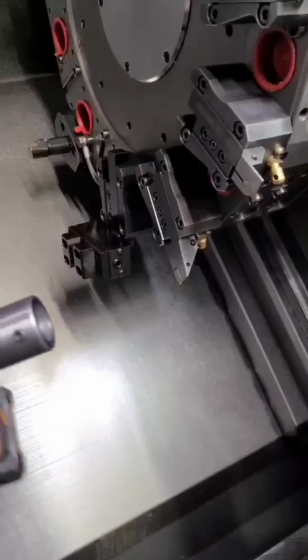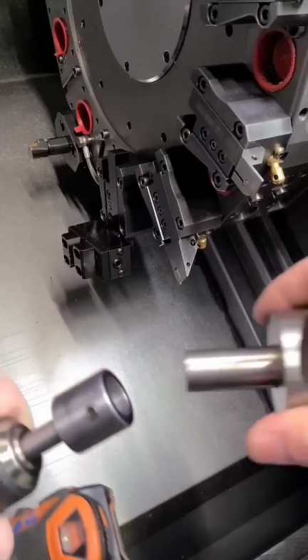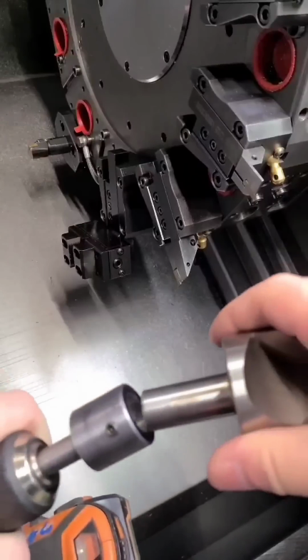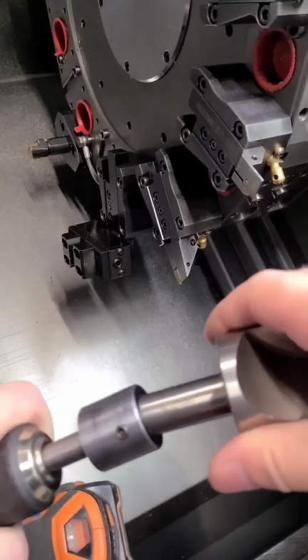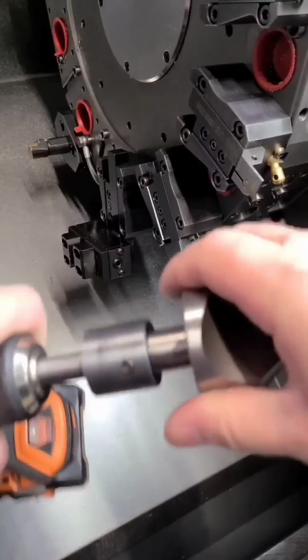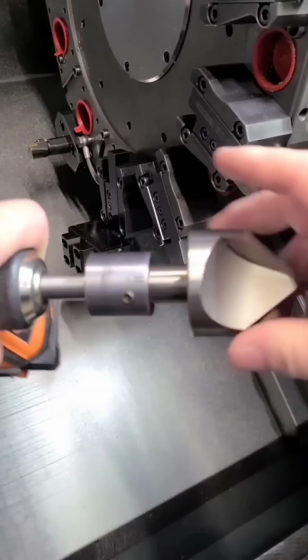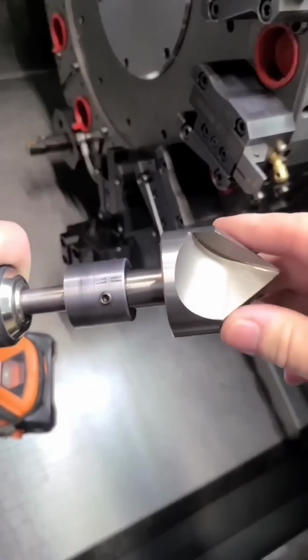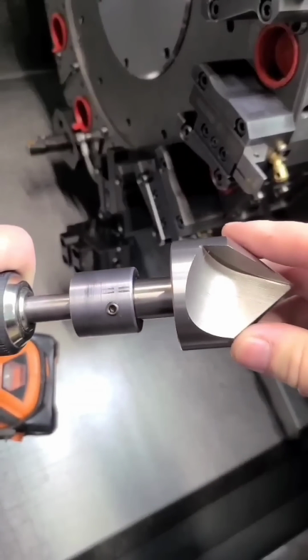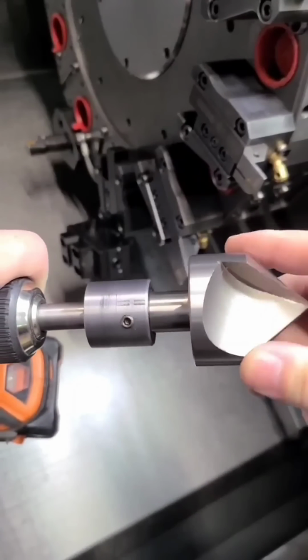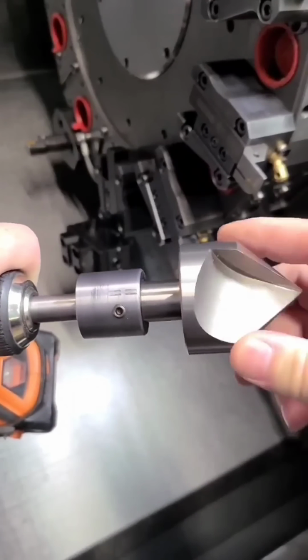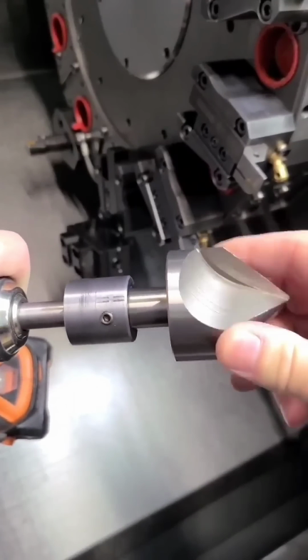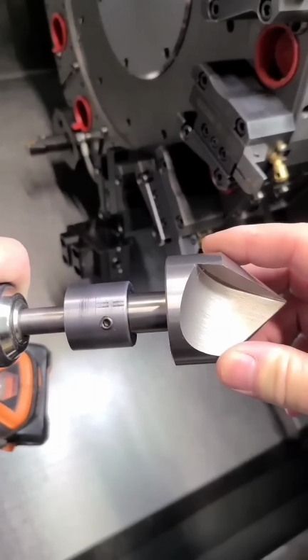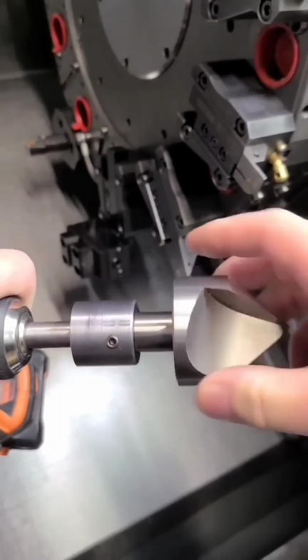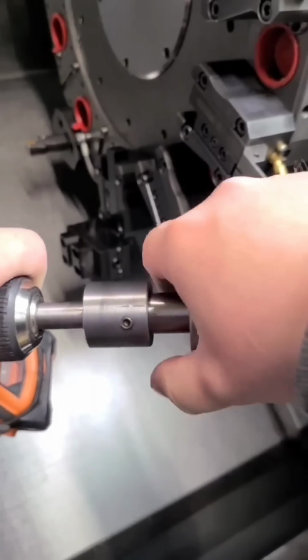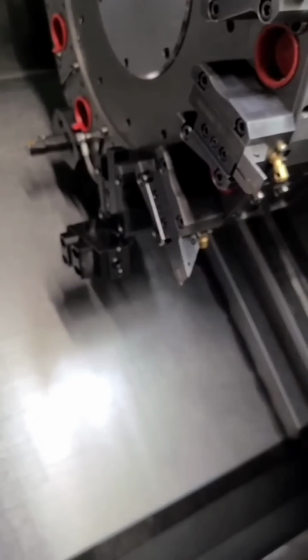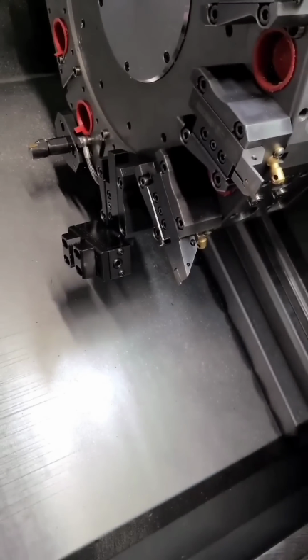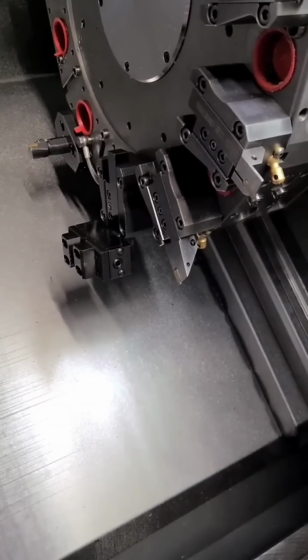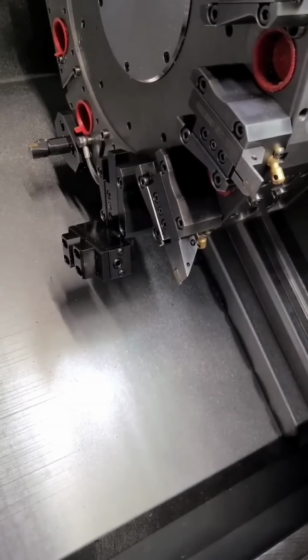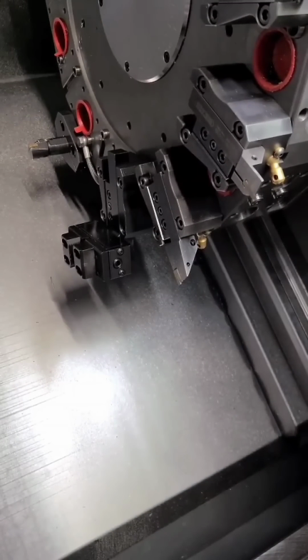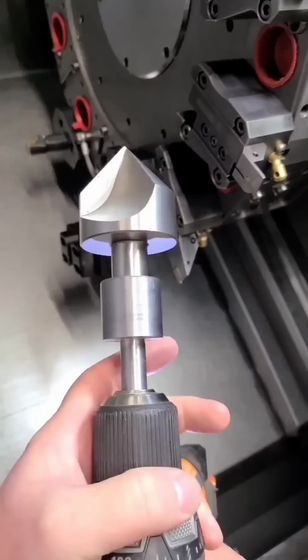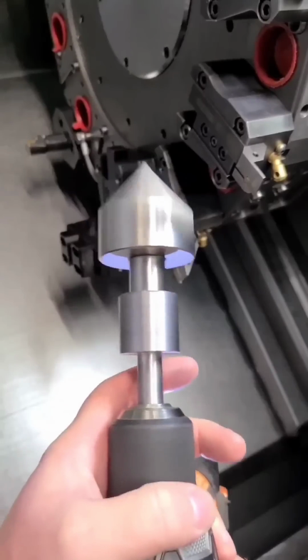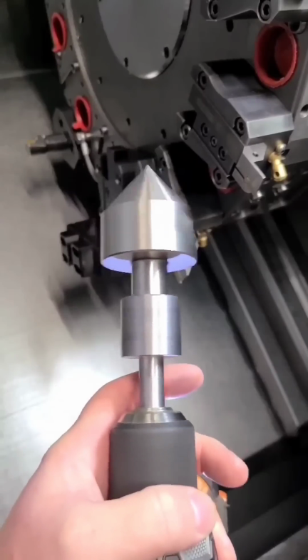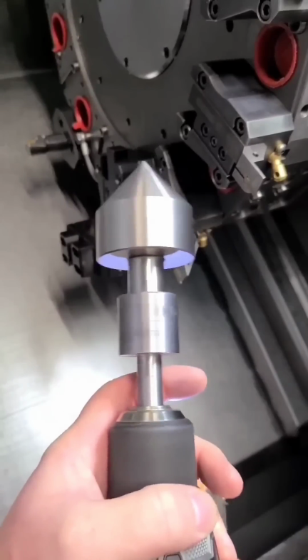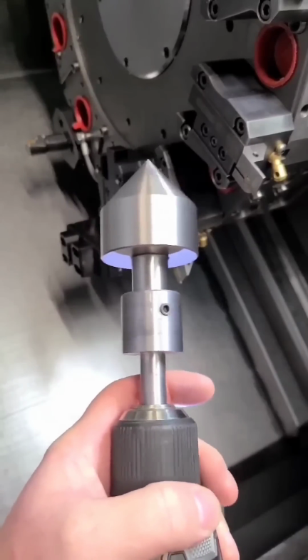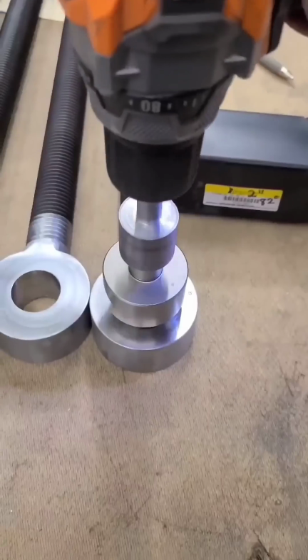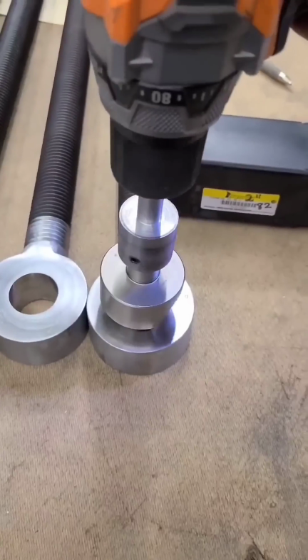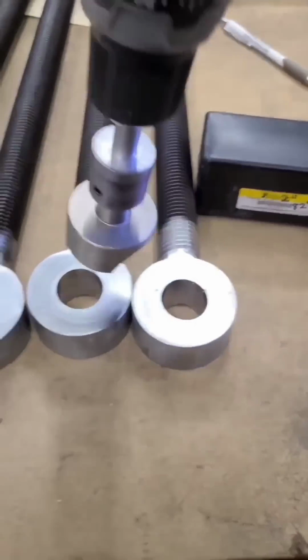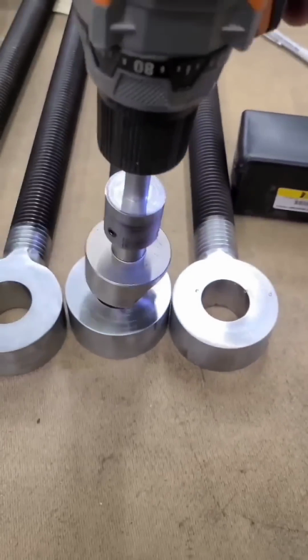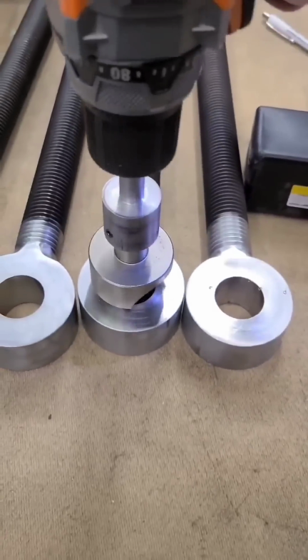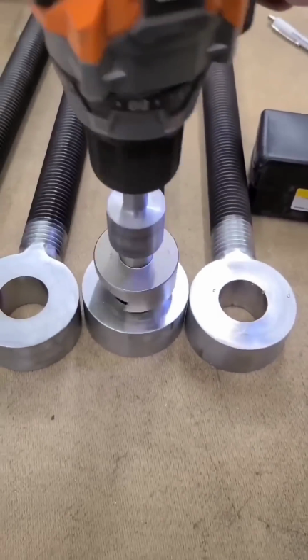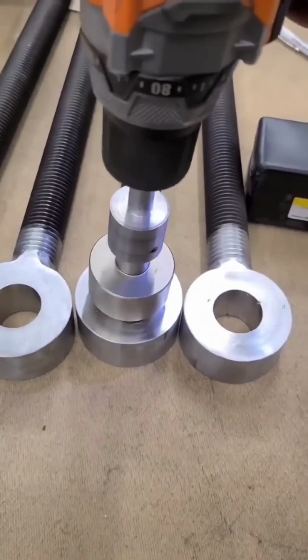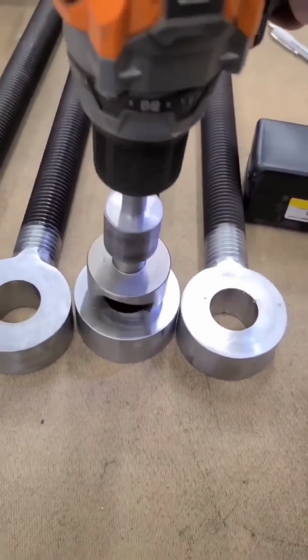Here we've created an adapter to hold a large single-flute countersink in a cordless drill. Before you roast me in the comments — the adapter is spinning true; the countersink is just out of balance because it only has one flute.